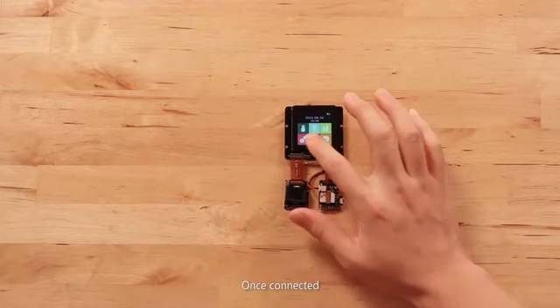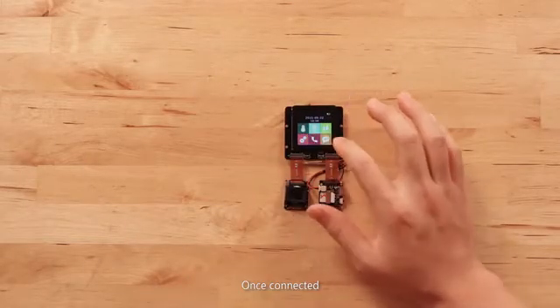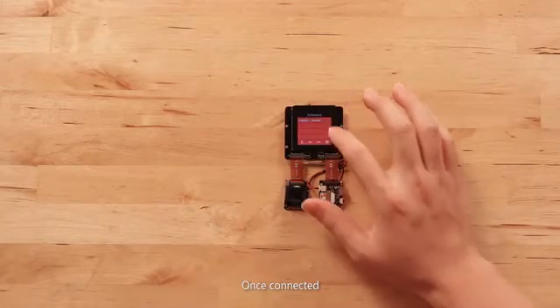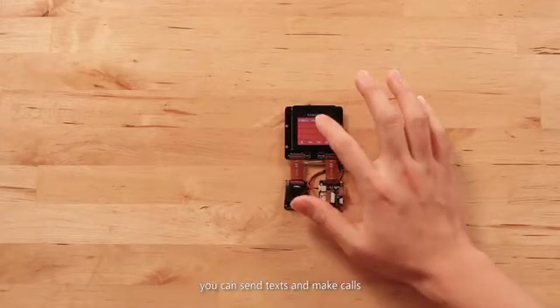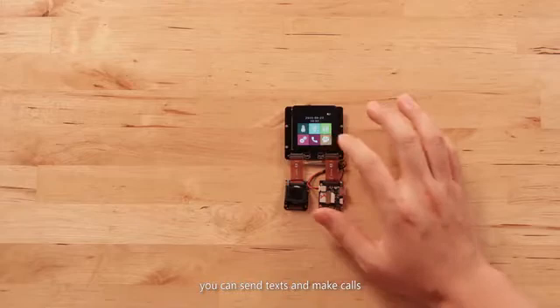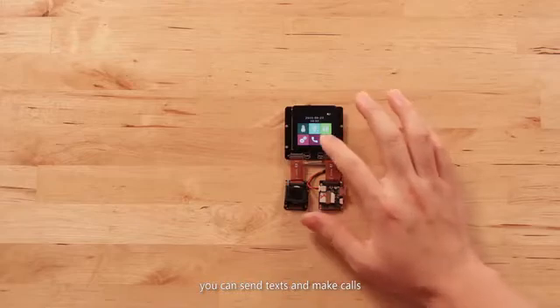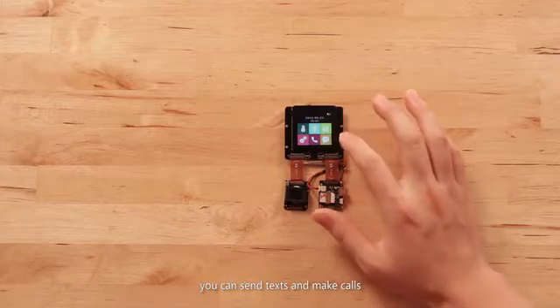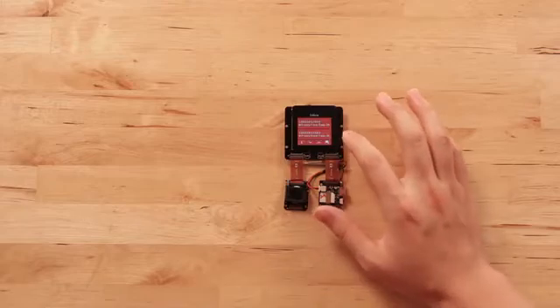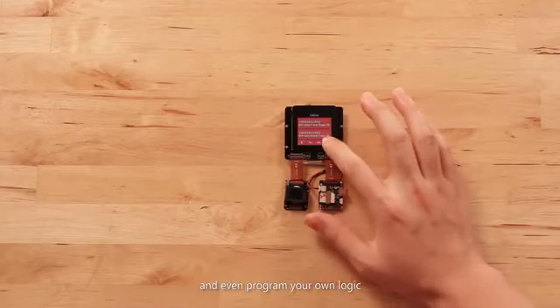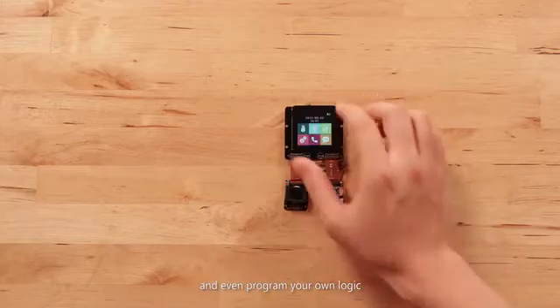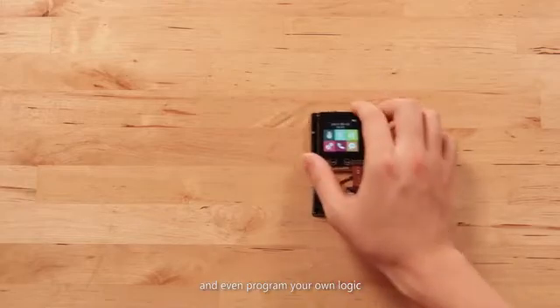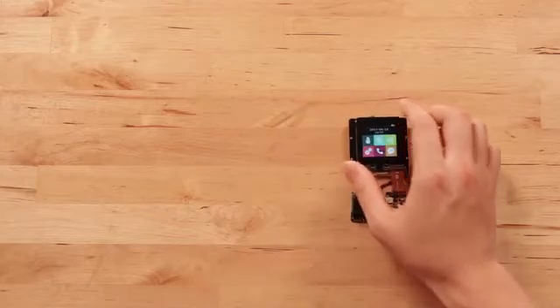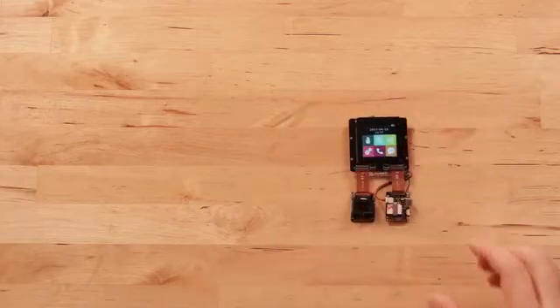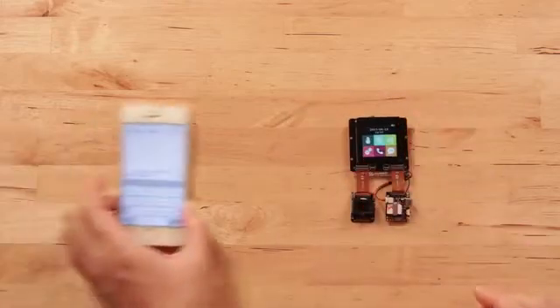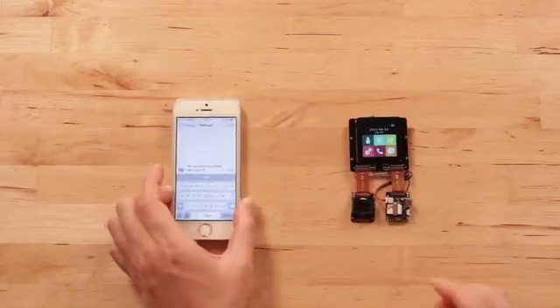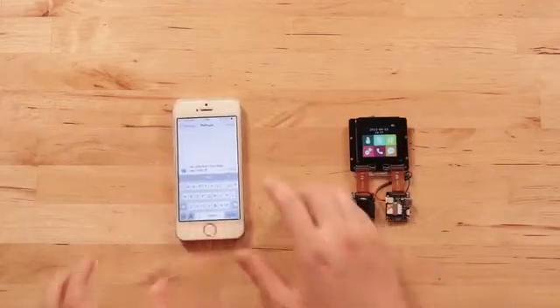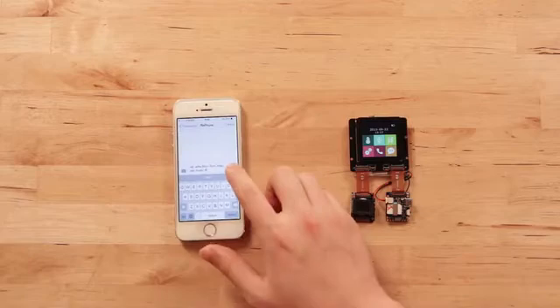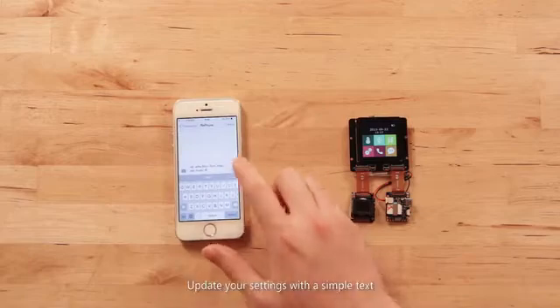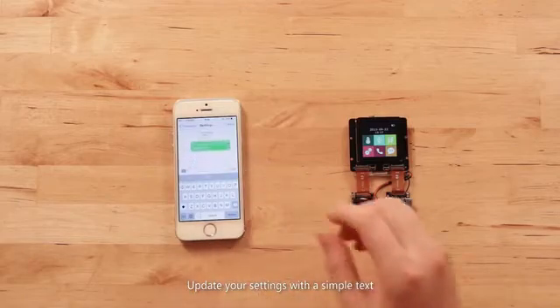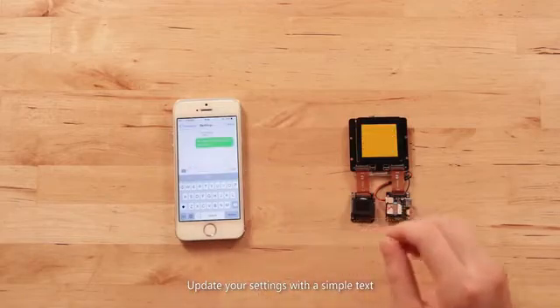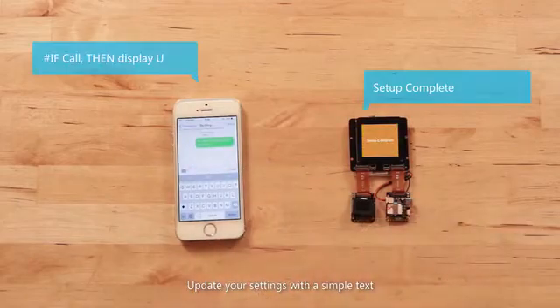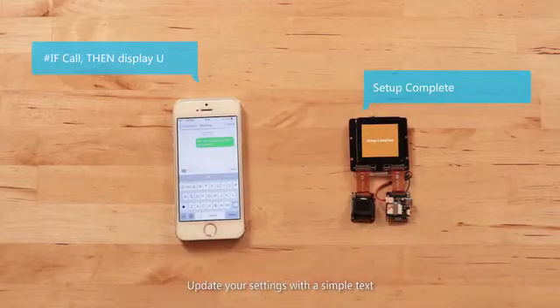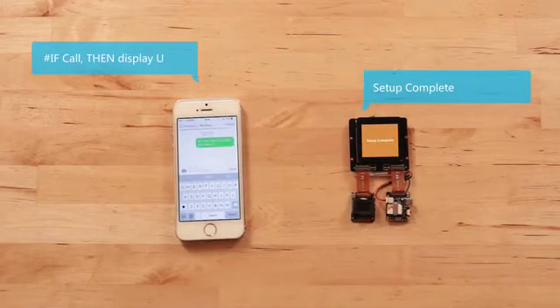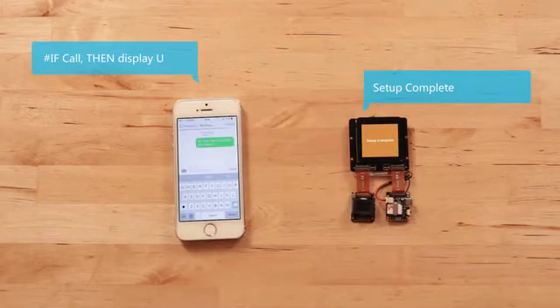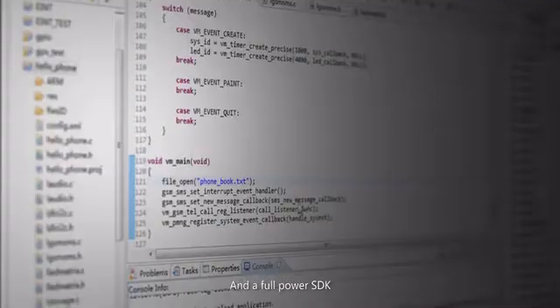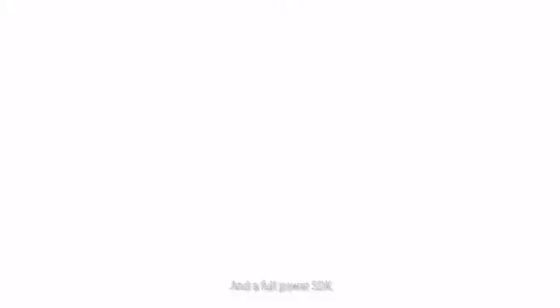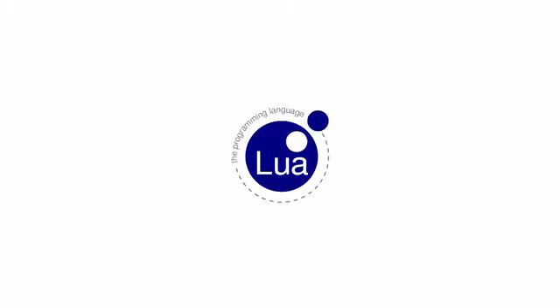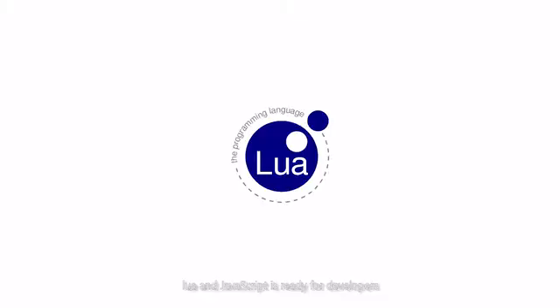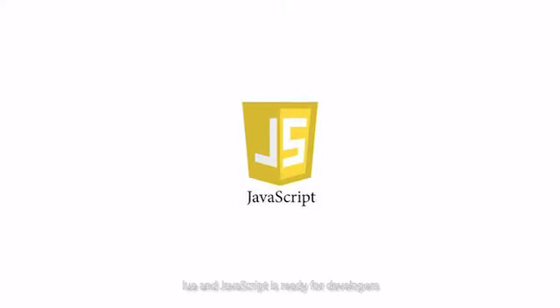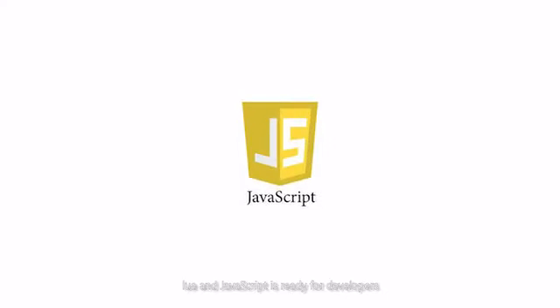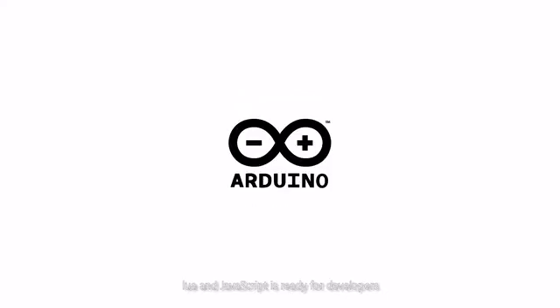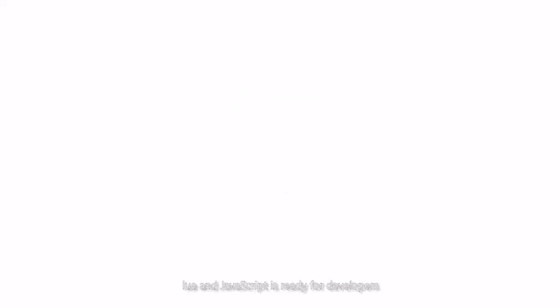Once connected, you can send texts and make calls, and even program your own logic. Update your settings with a simple text. A full power SDK, and JavaScript are ready for developers.